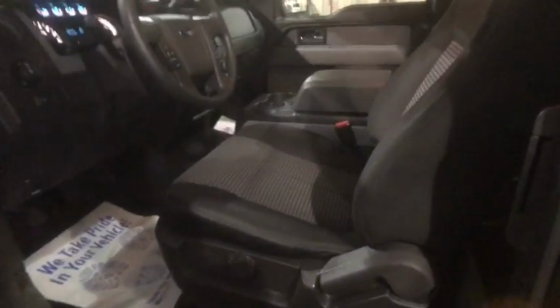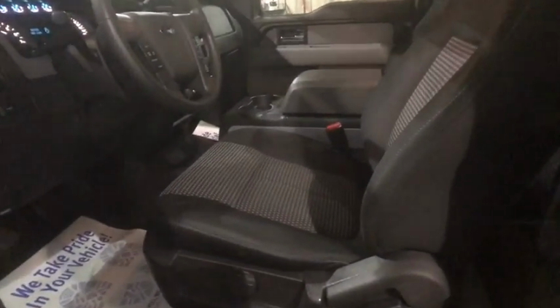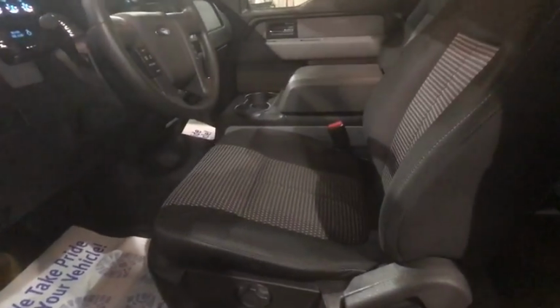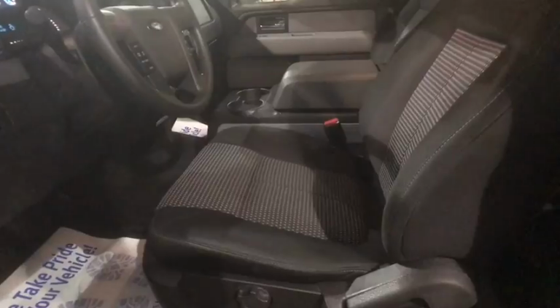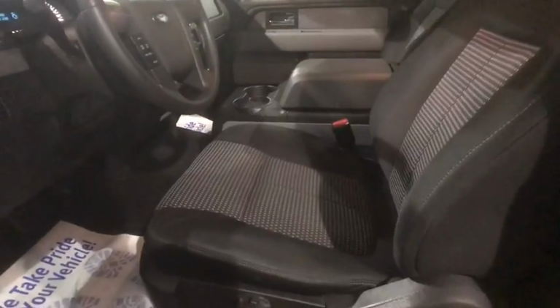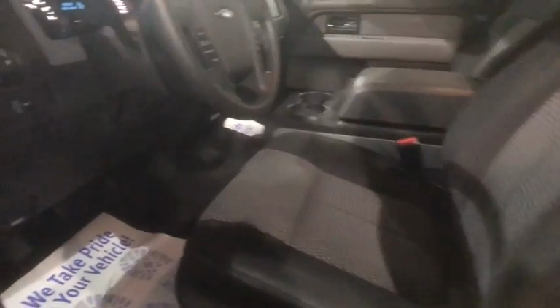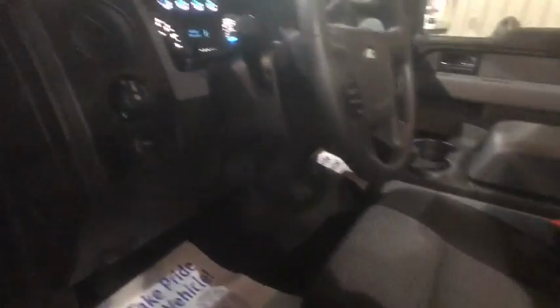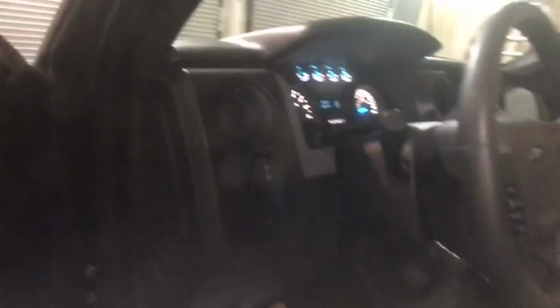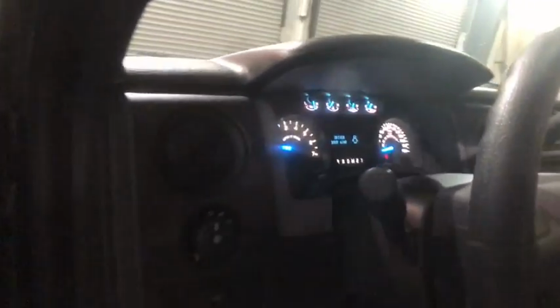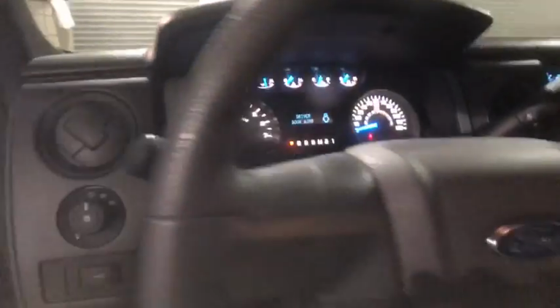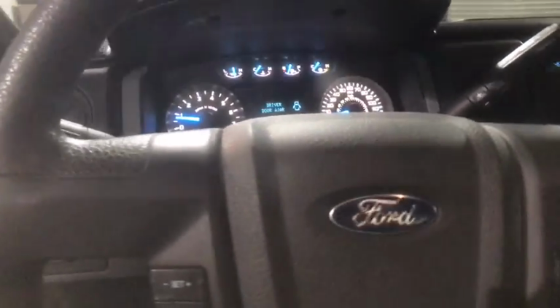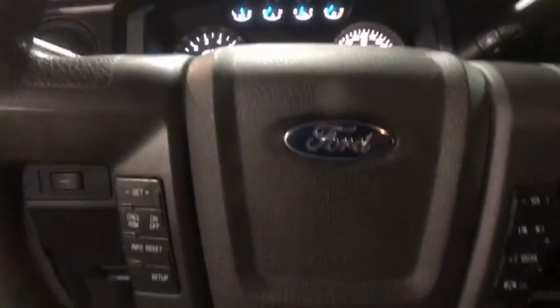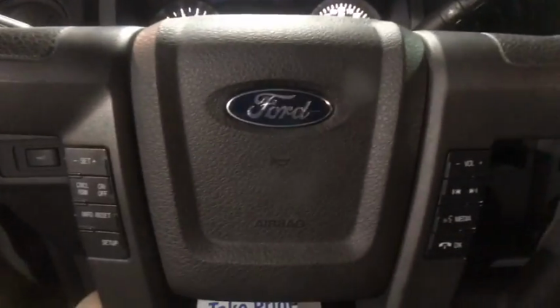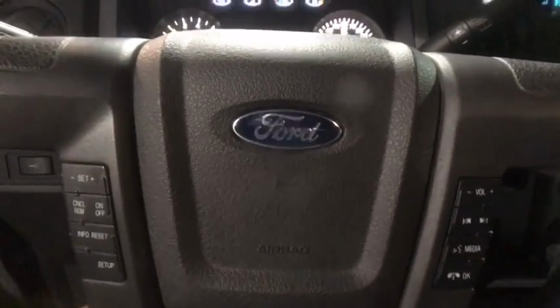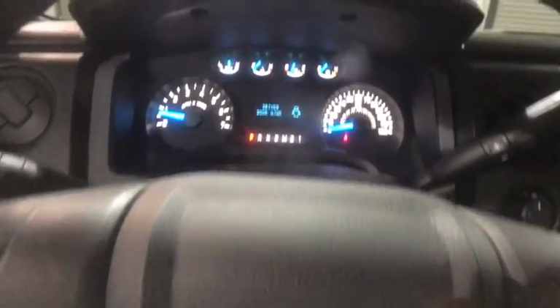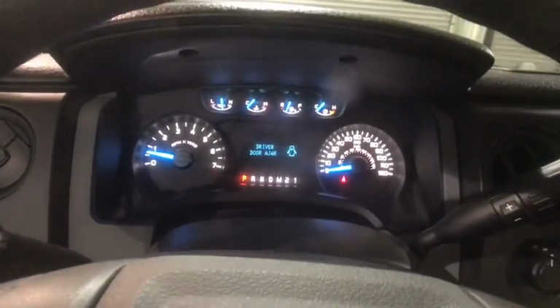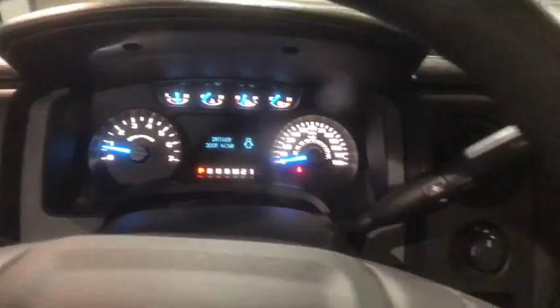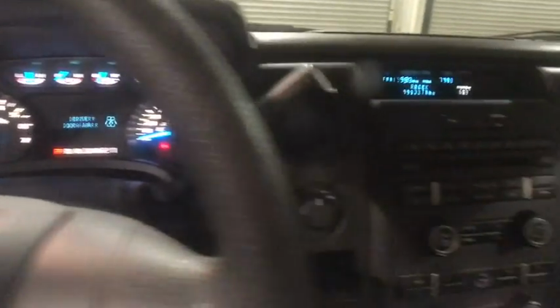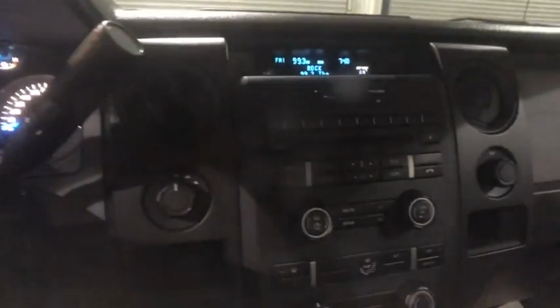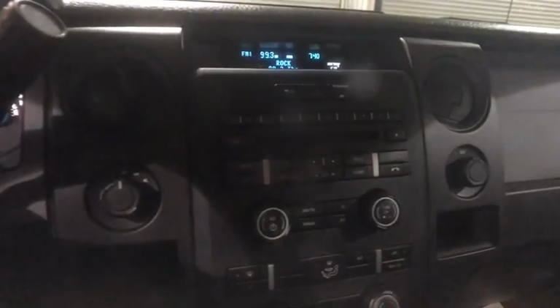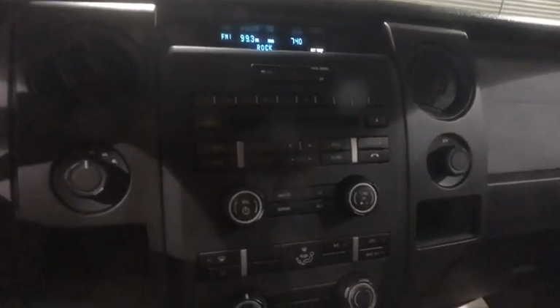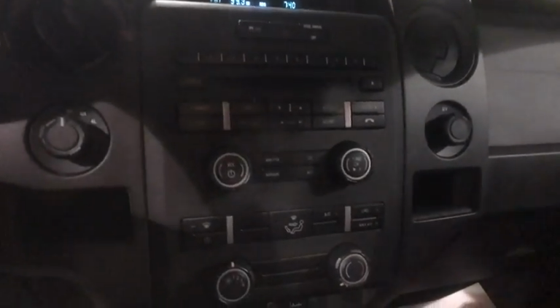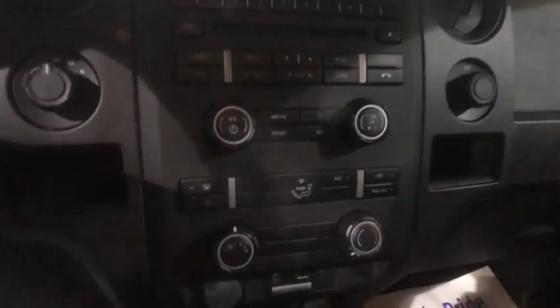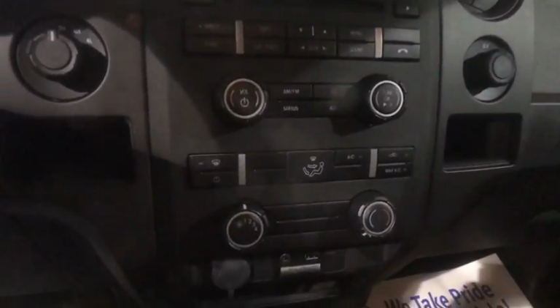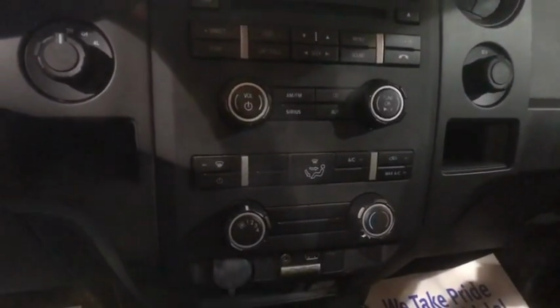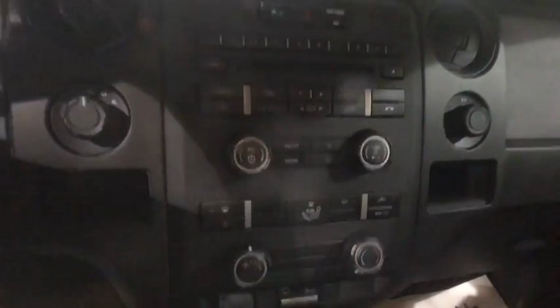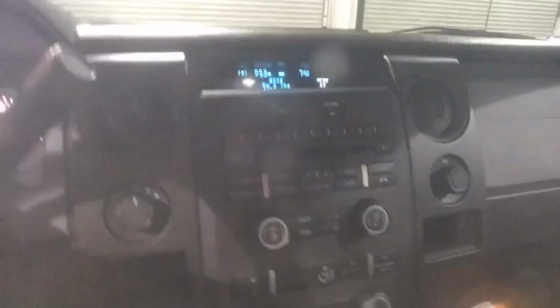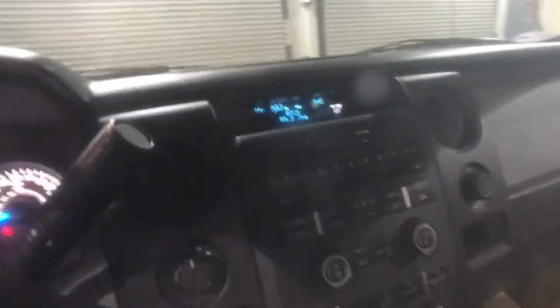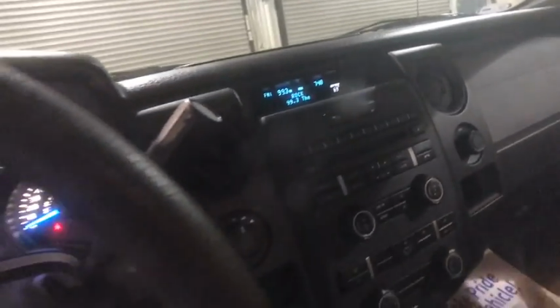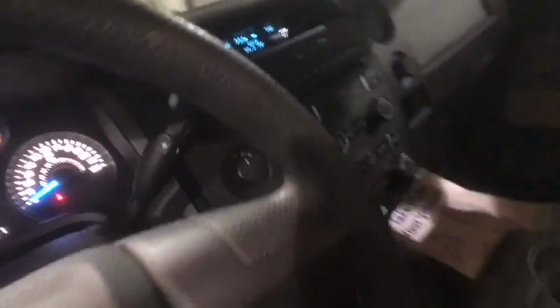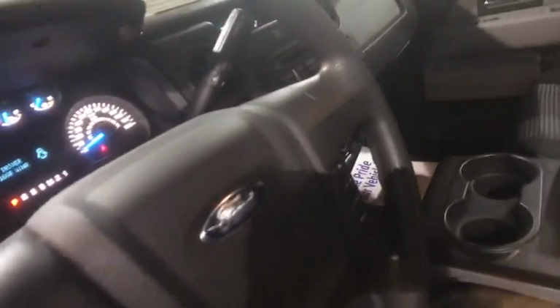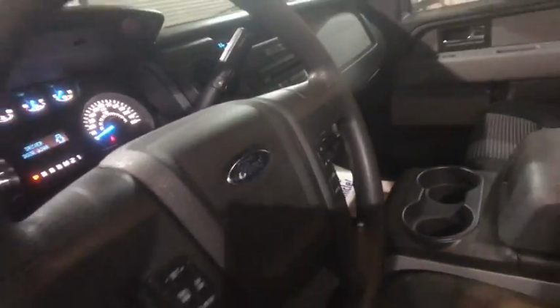Power windows, electronic stability control, power locks, remote keyless entry, tachometer, center console, panic alarm, tilt steering wheel, passenger vanity mirror, trailer hitch receiver, speed control.